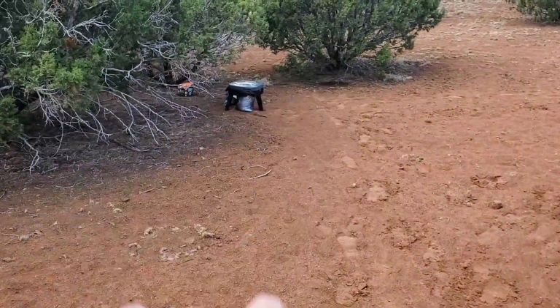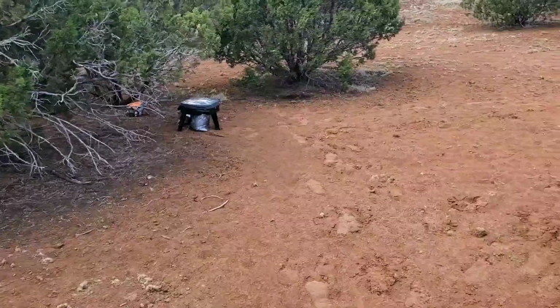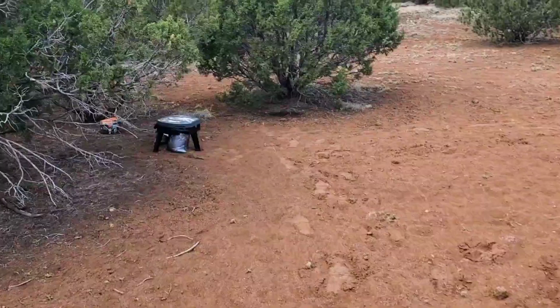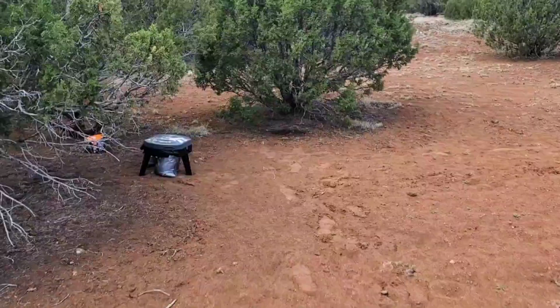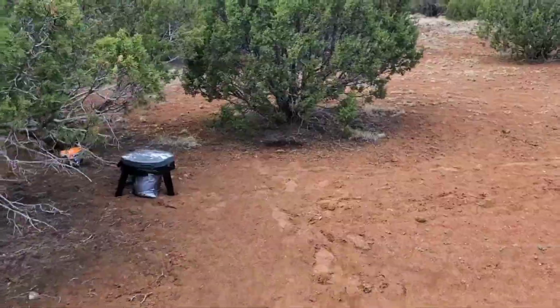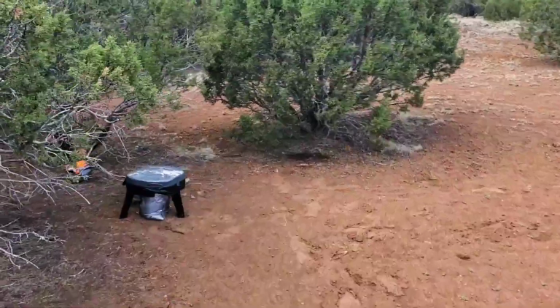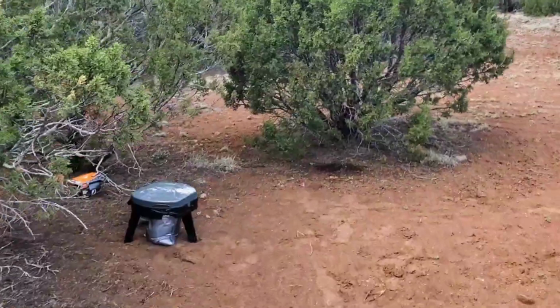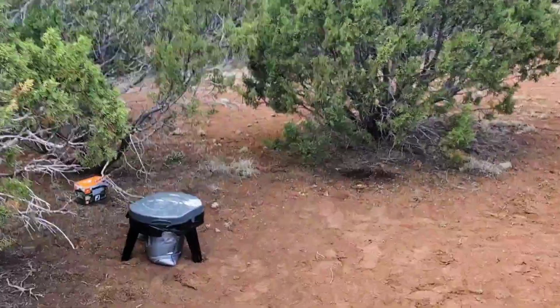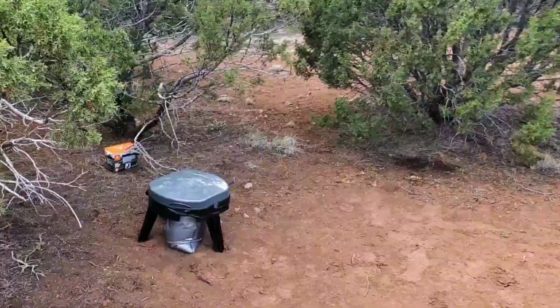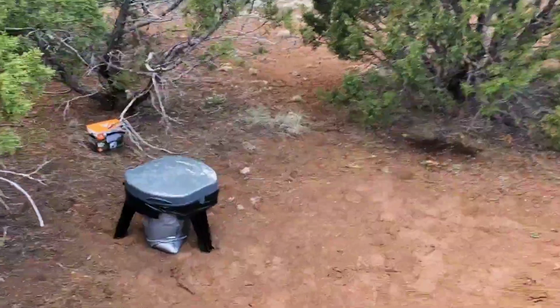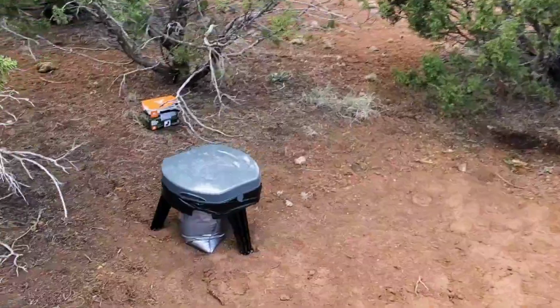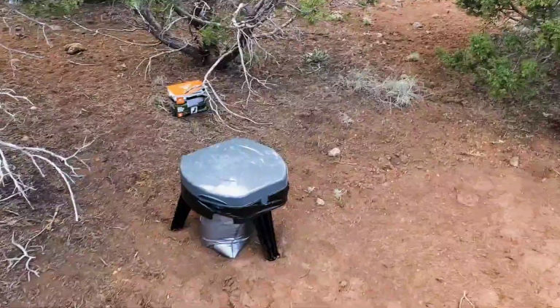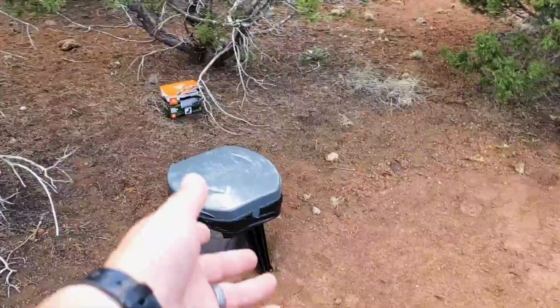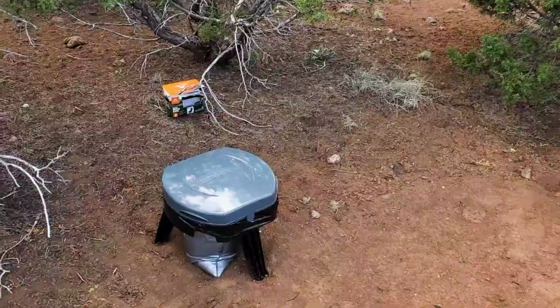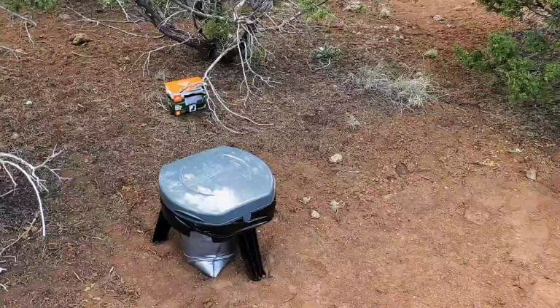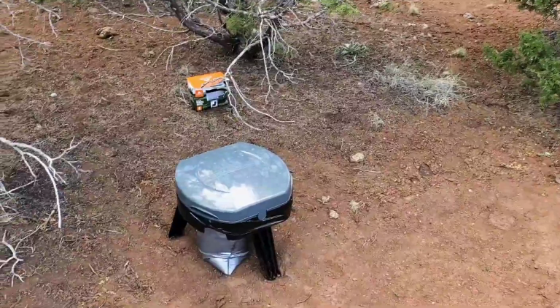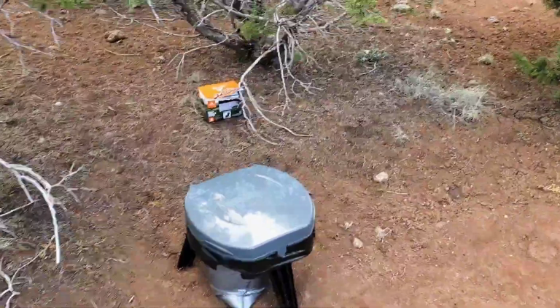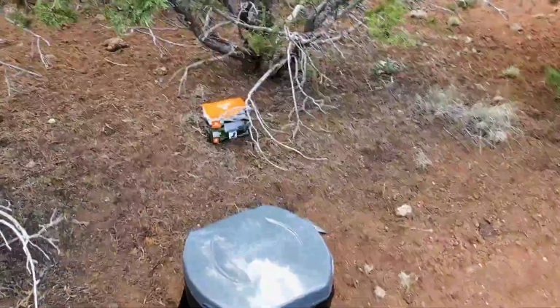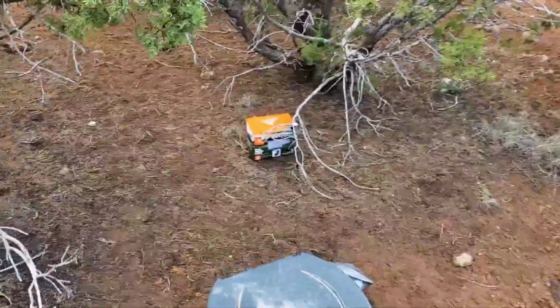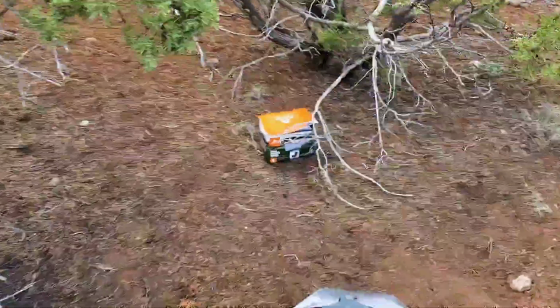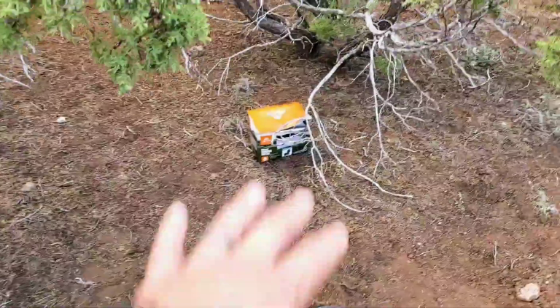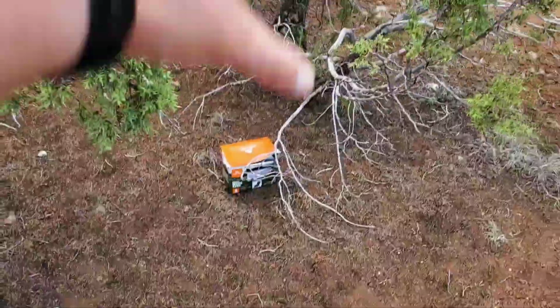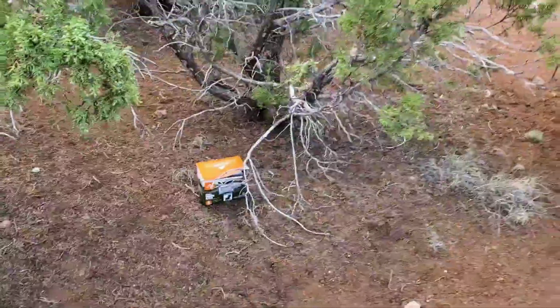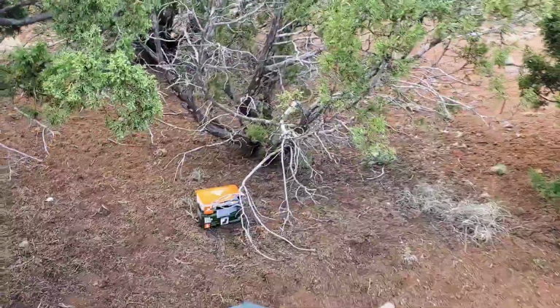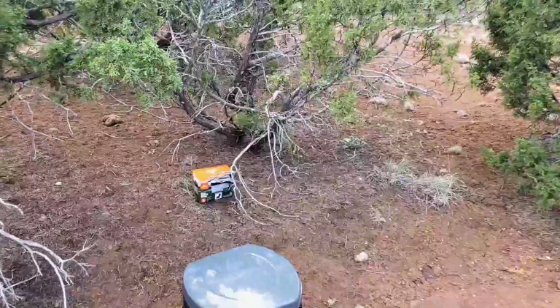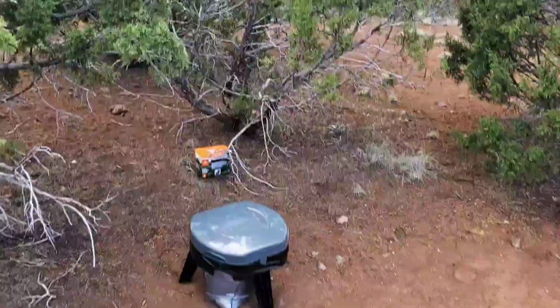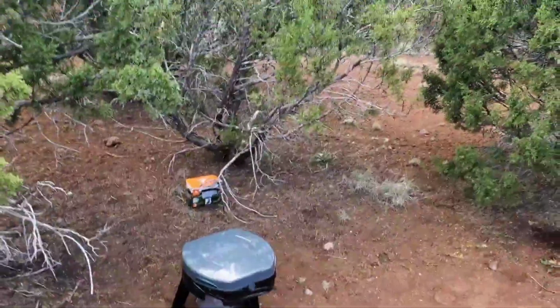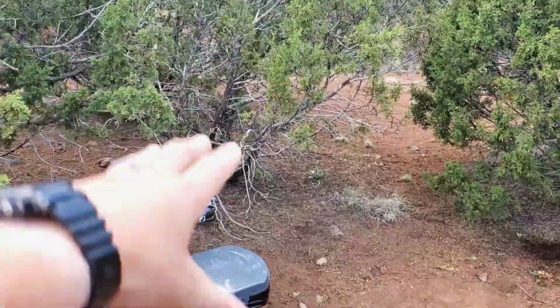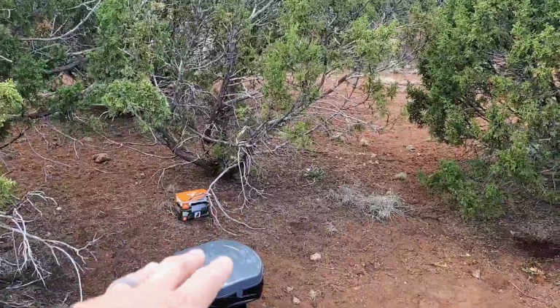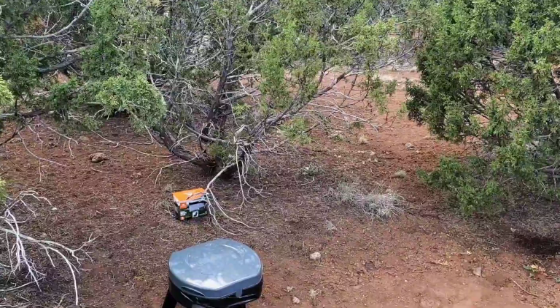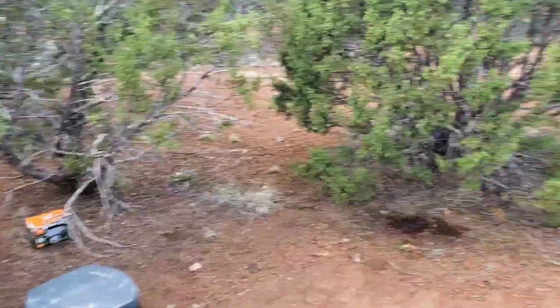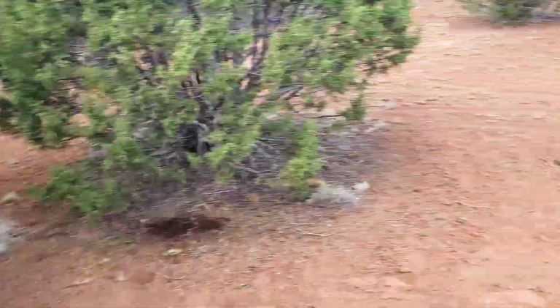Over here, this is our bathroom. We're using one of those Walmart camp toilets so I can set up a better outhouse. And it's going to be composting toilet style.